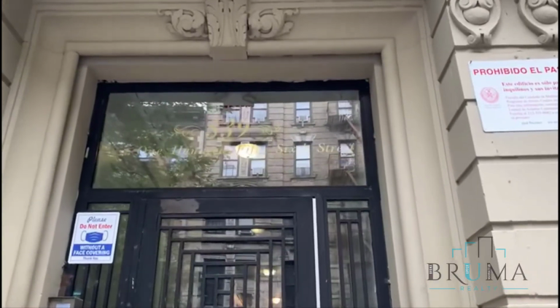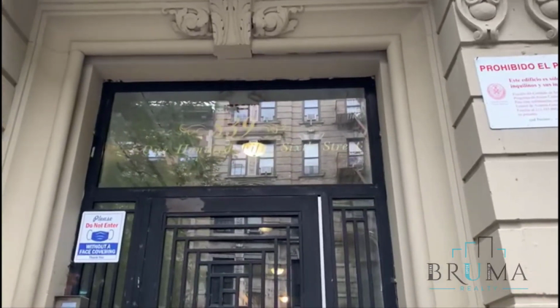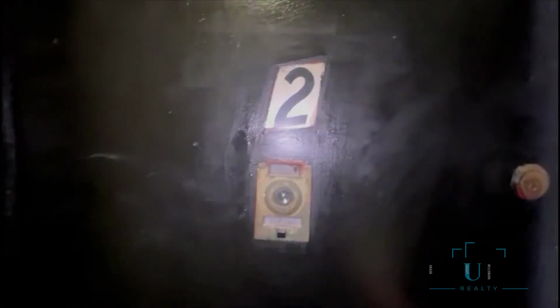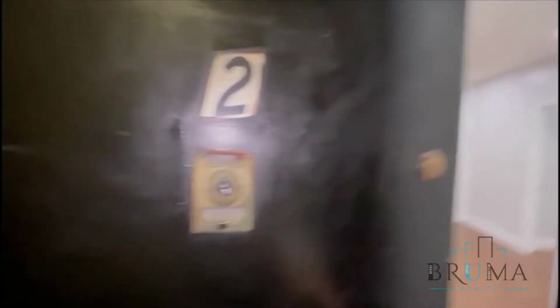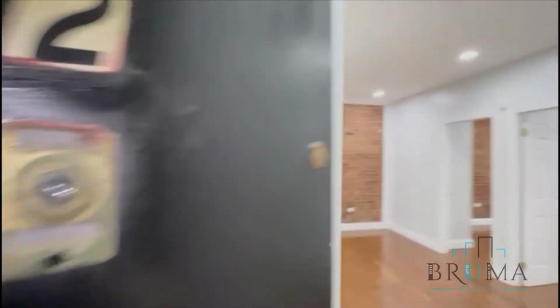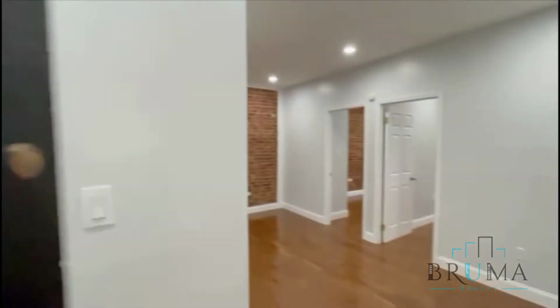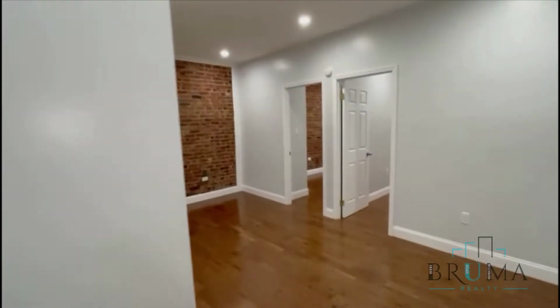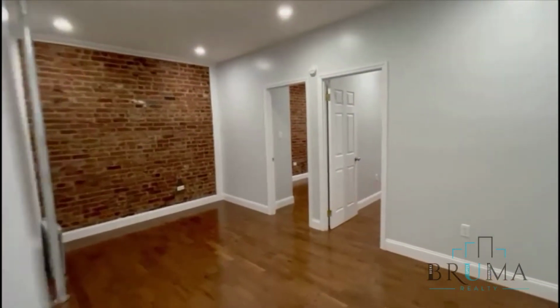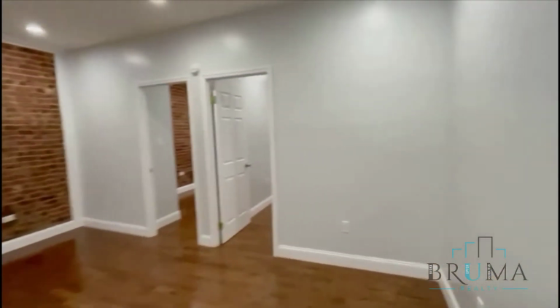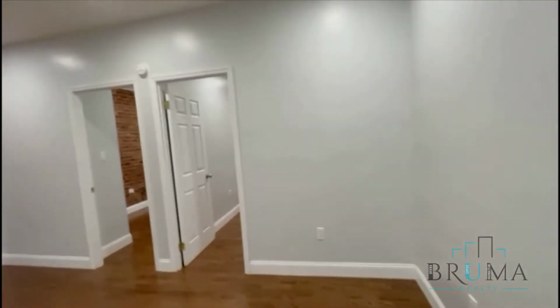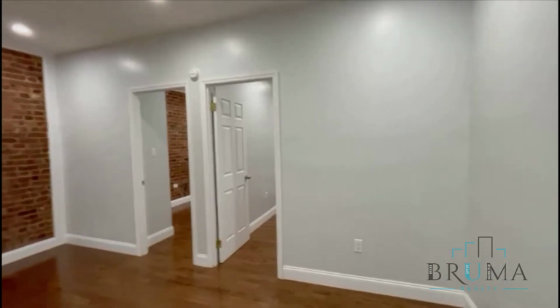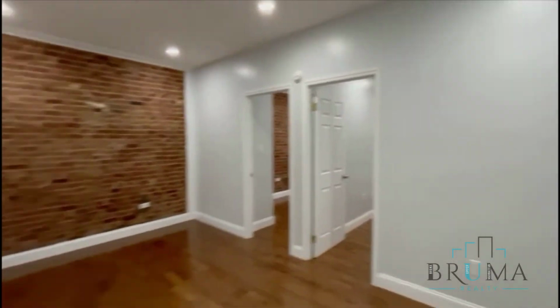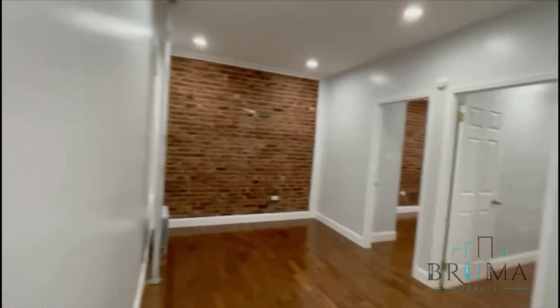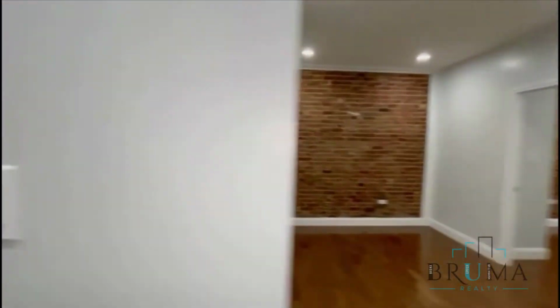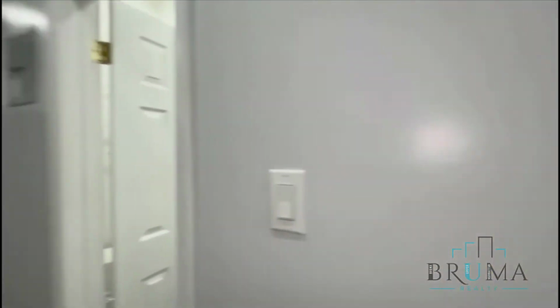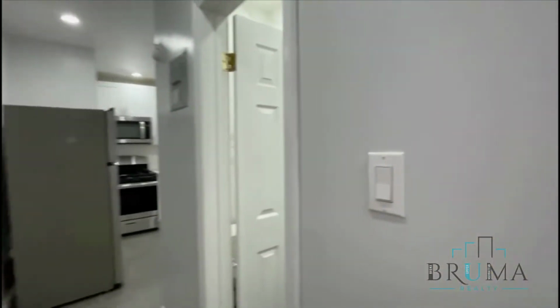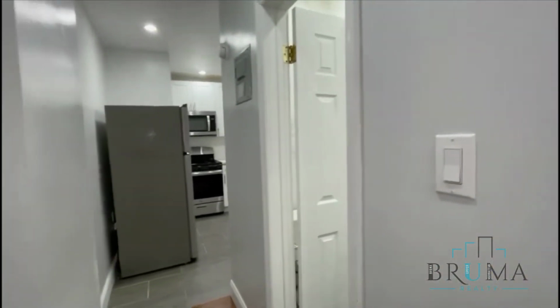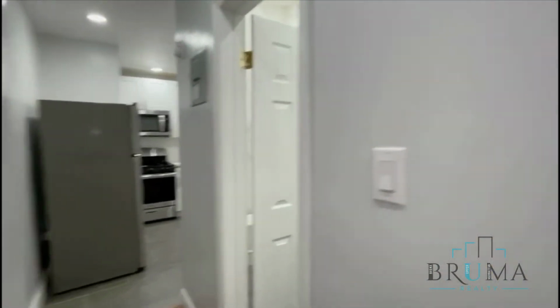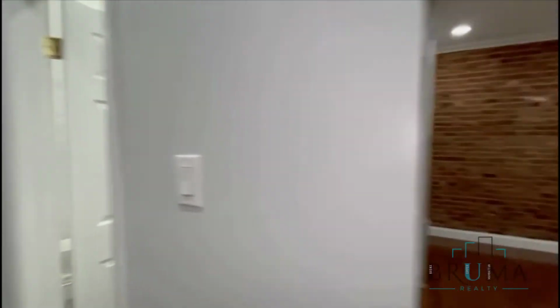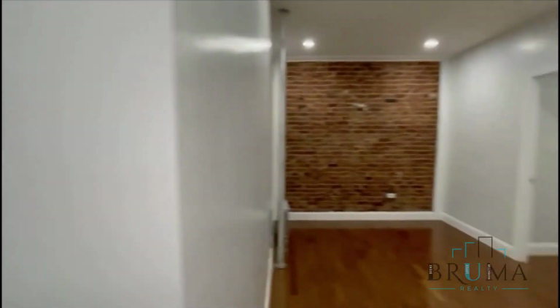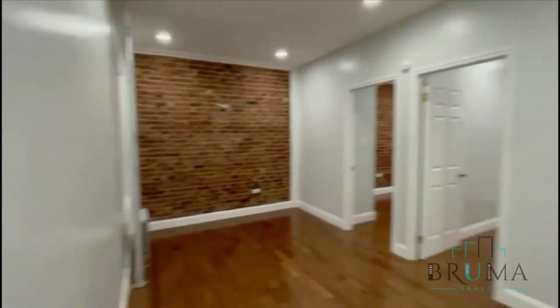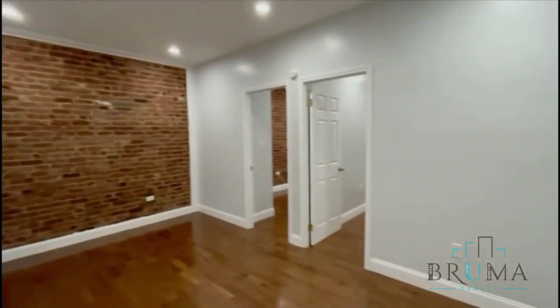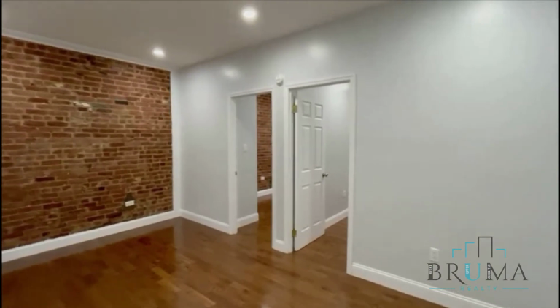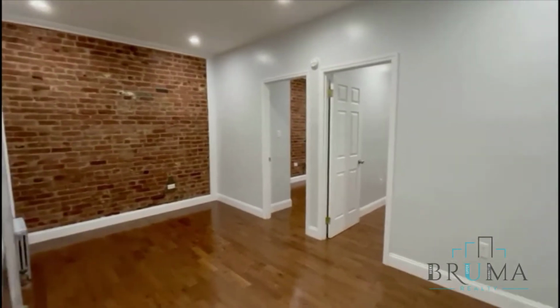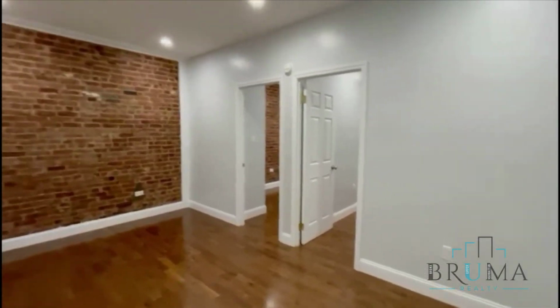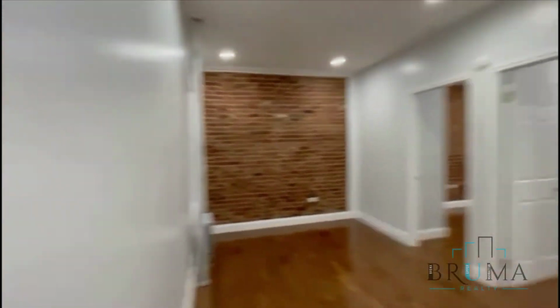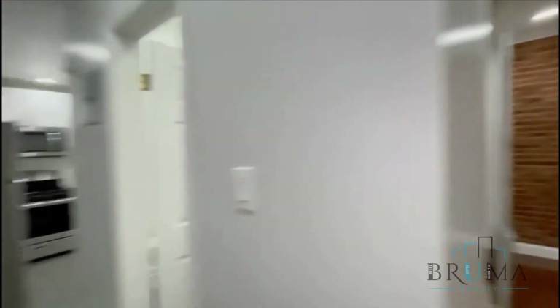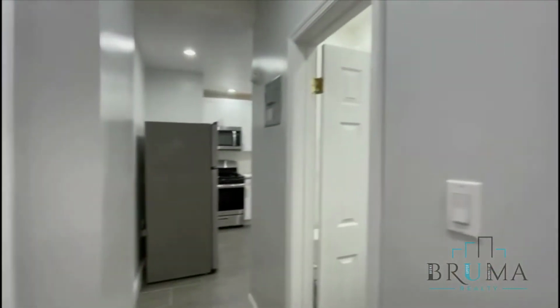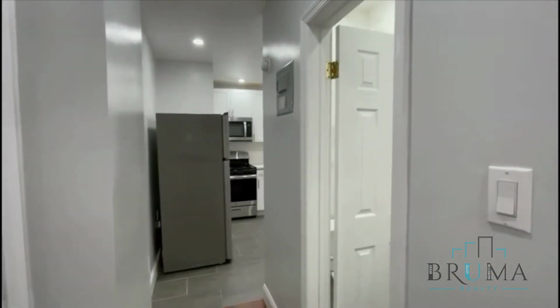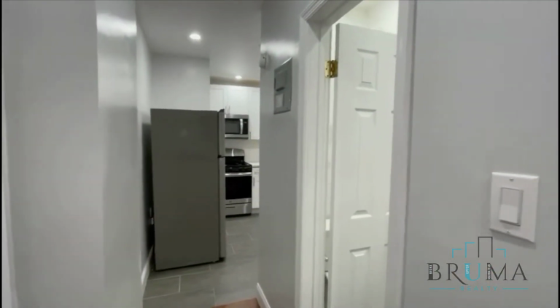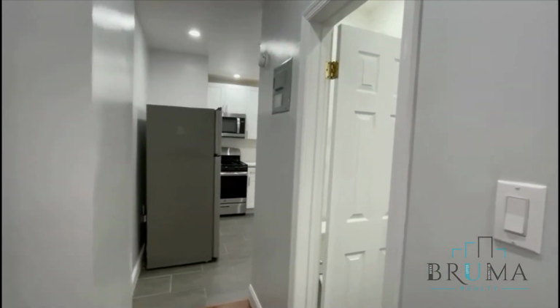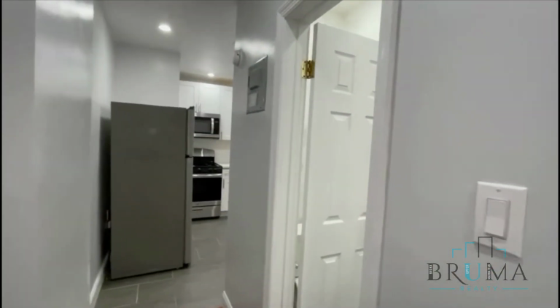Welcome to 539 West 156th Street, apartment 2. This is the first floor. You got a two-bedroom apartment to the right — you have the living room and the two bedrooms. To the left, you have the kitchen and bathroom.